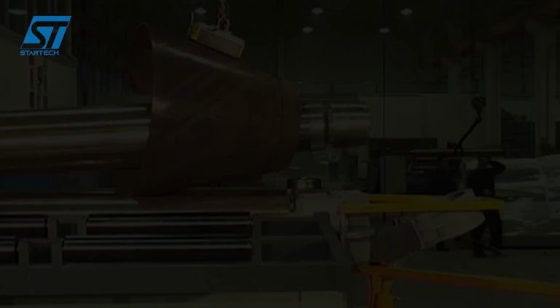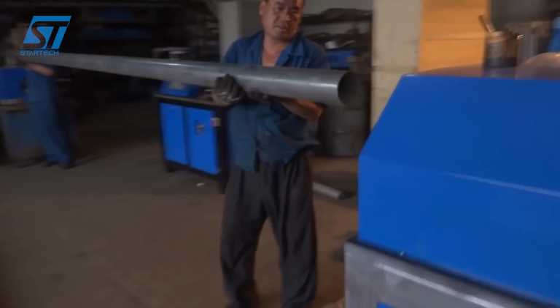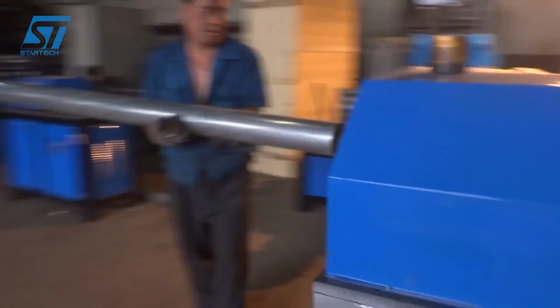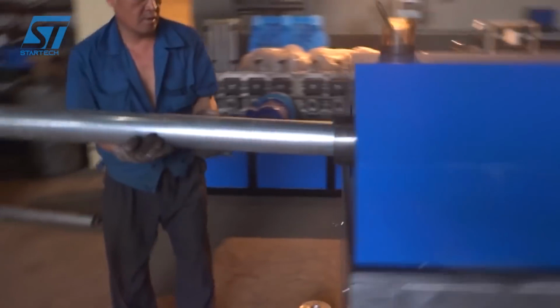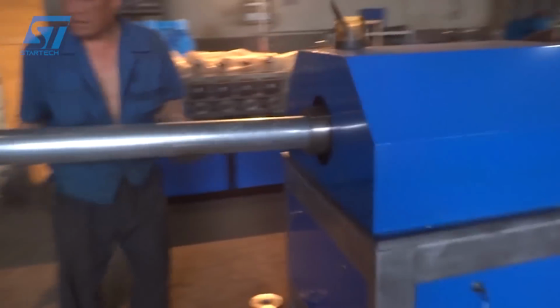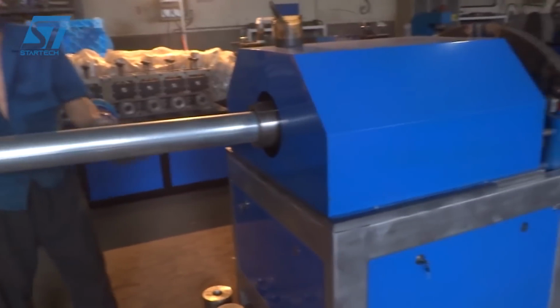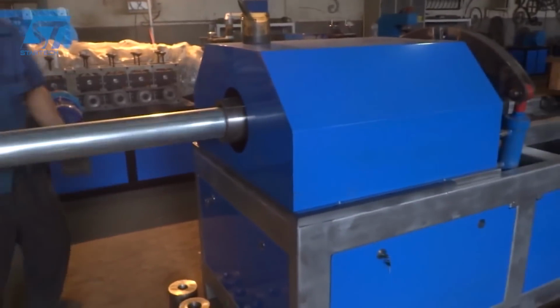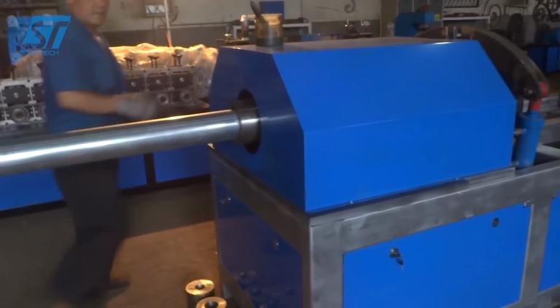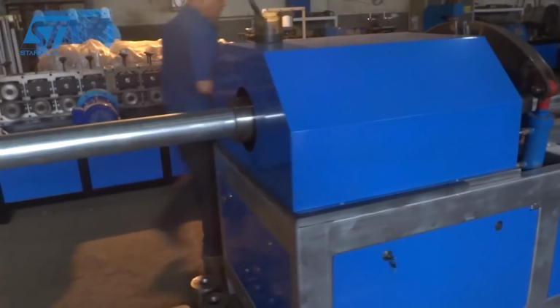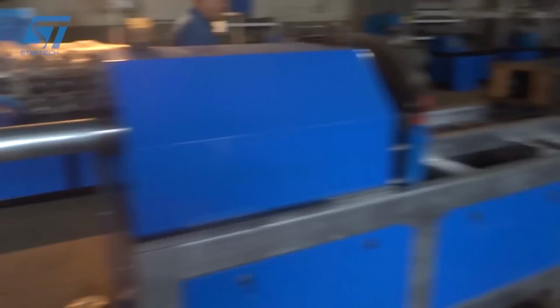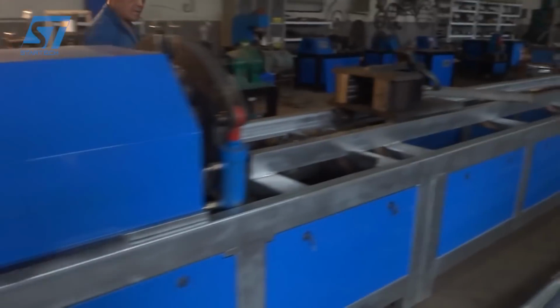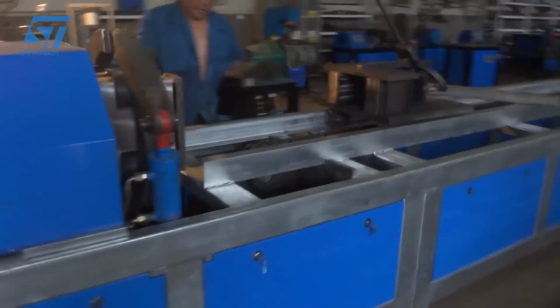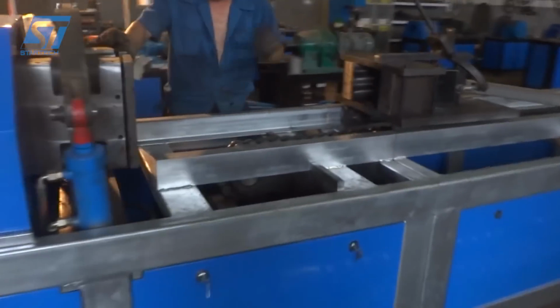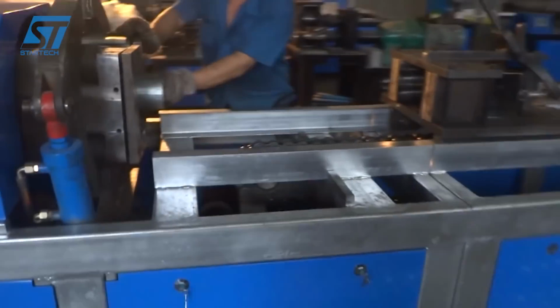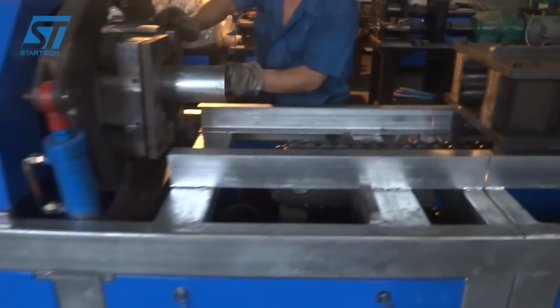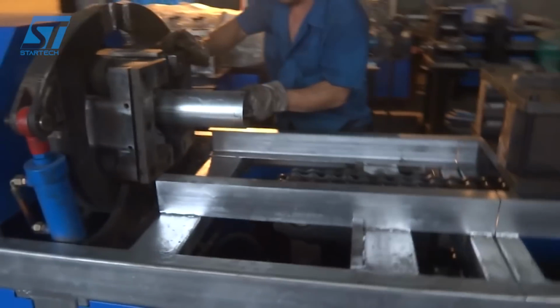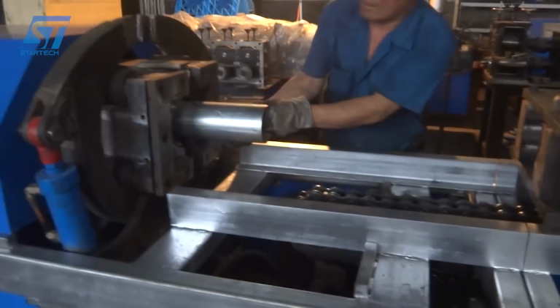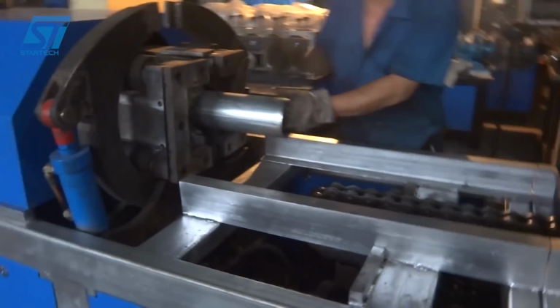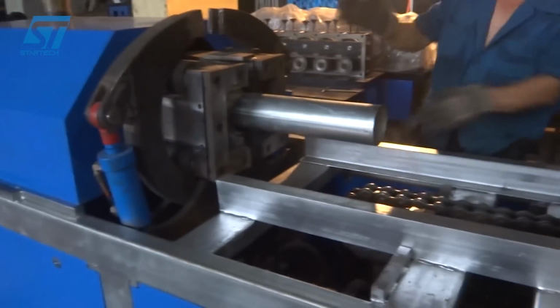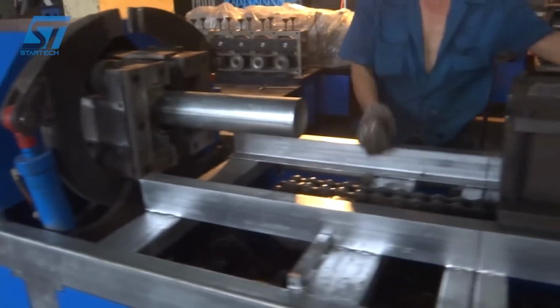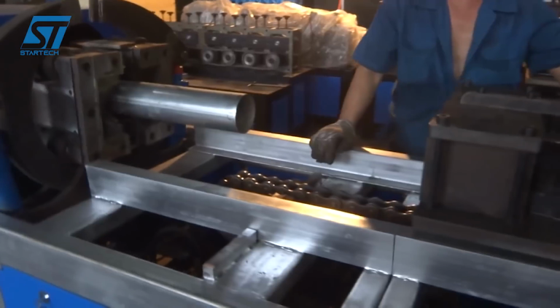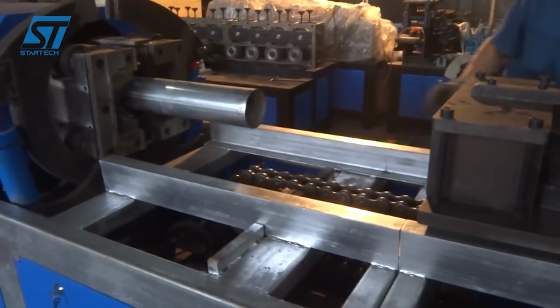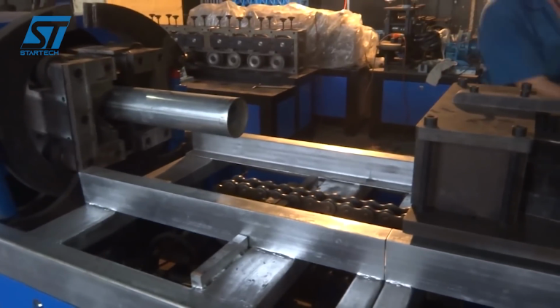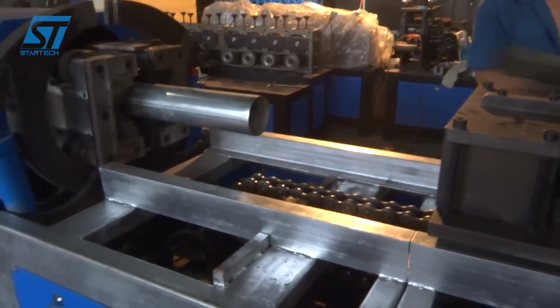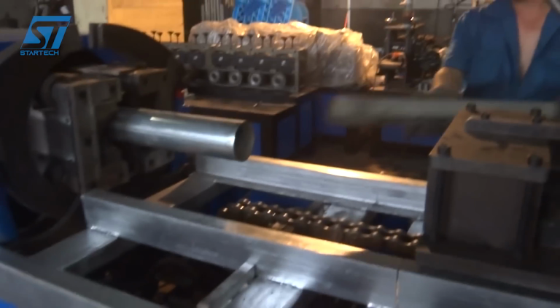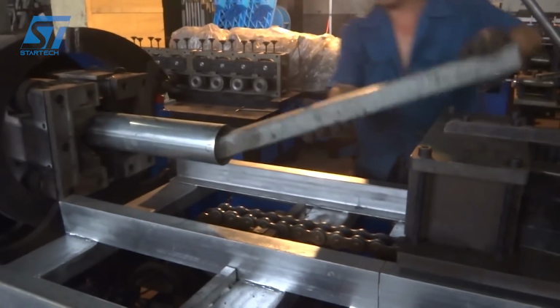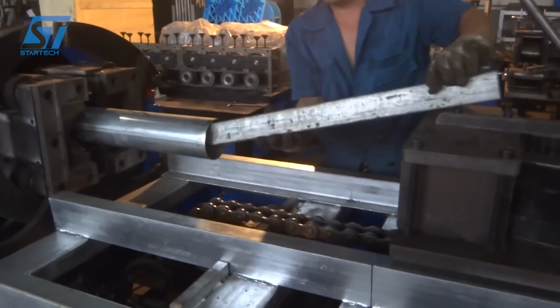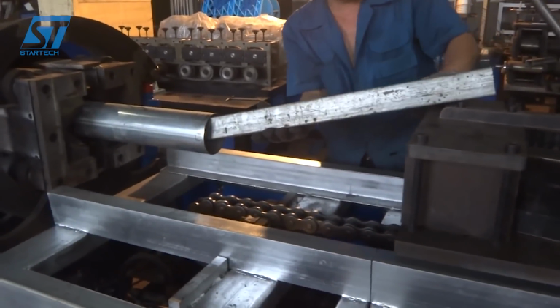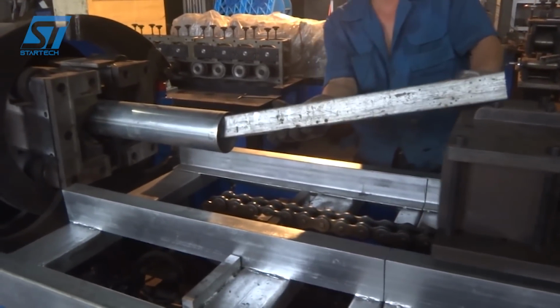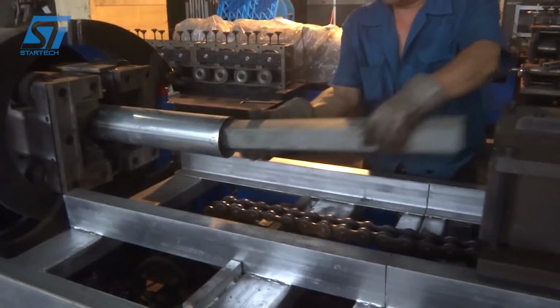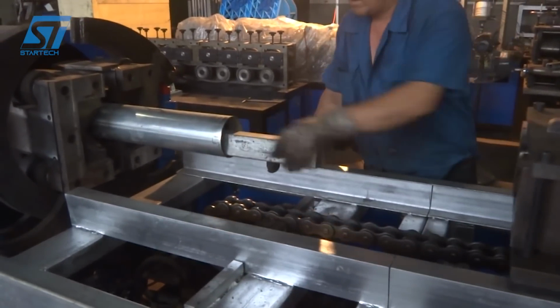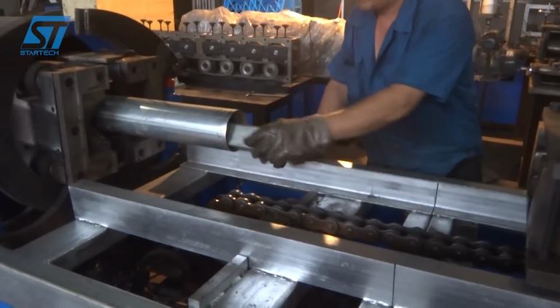The pipe twisting machine from Zhengzhou Elson Machinery Equipment is designed to twist metal pipes for various applications, such as creating decorative elements or structural components. Their pipe twisting machine is known for its precision, efficiency, and versatility.